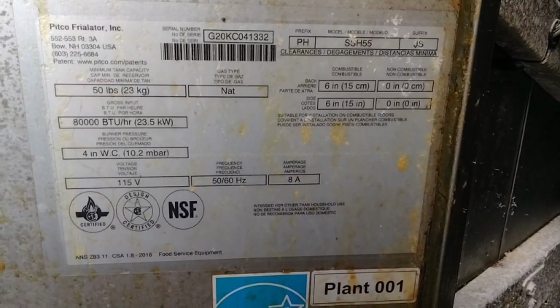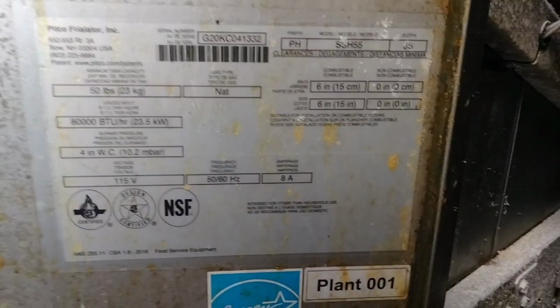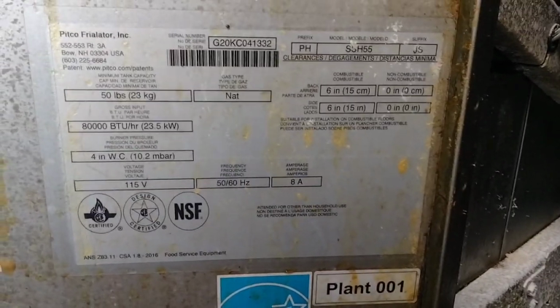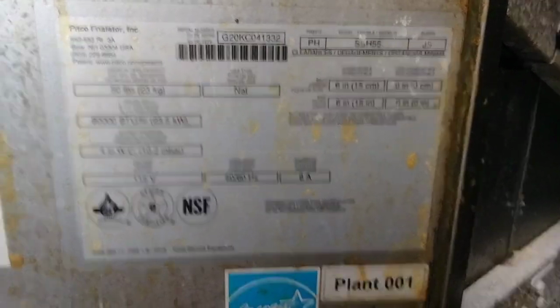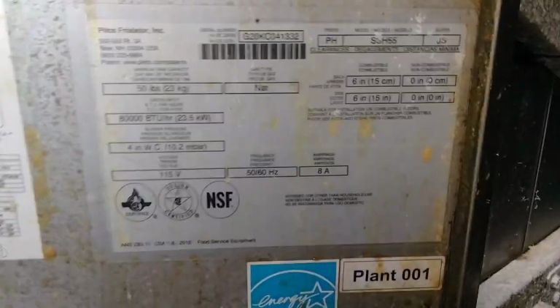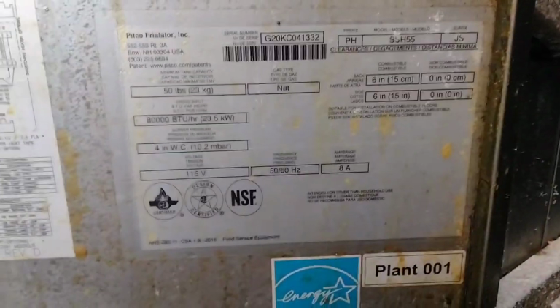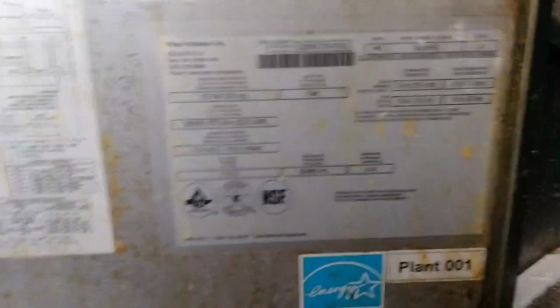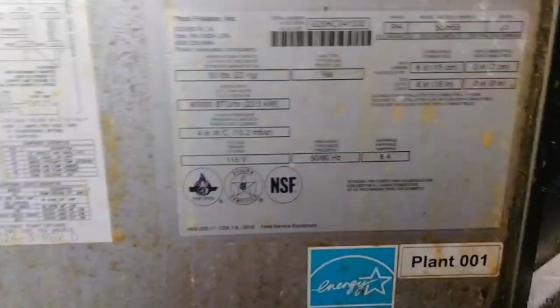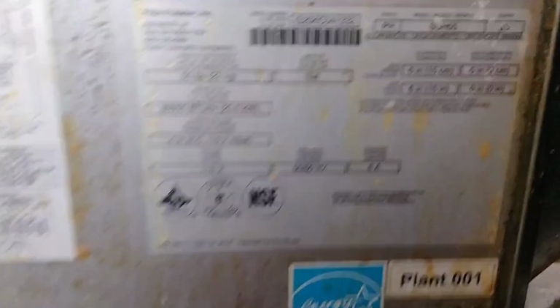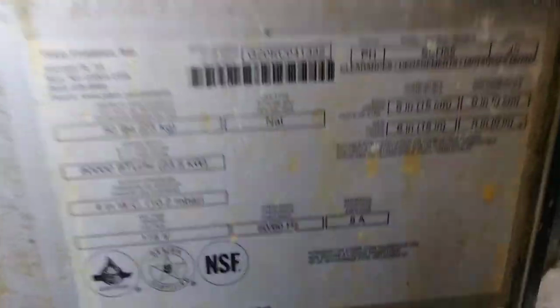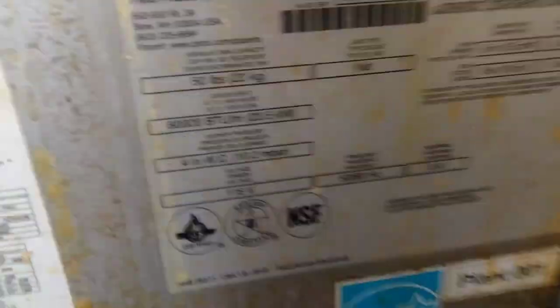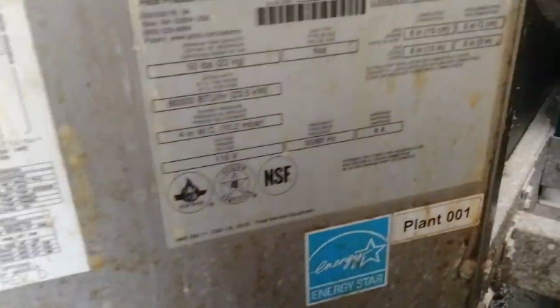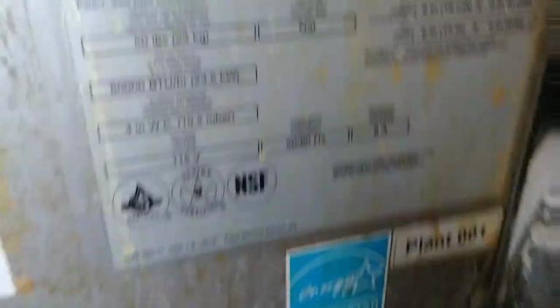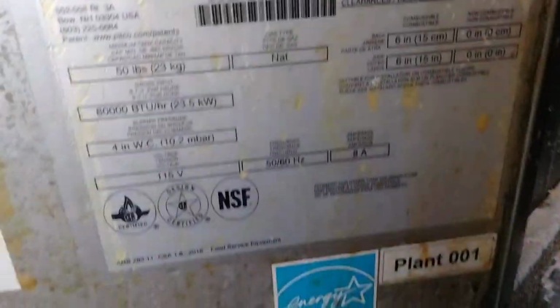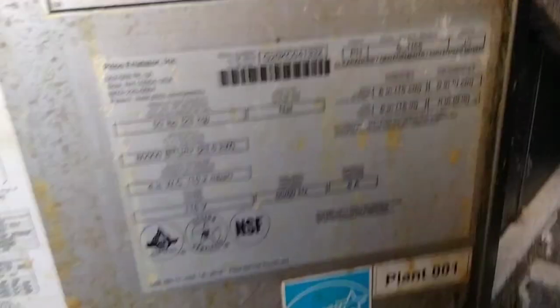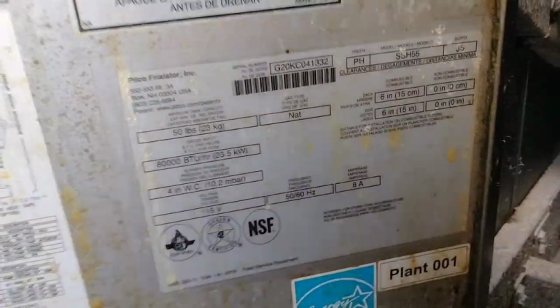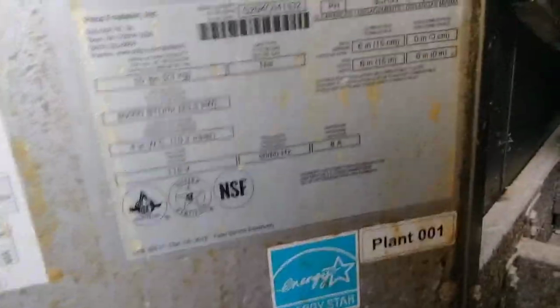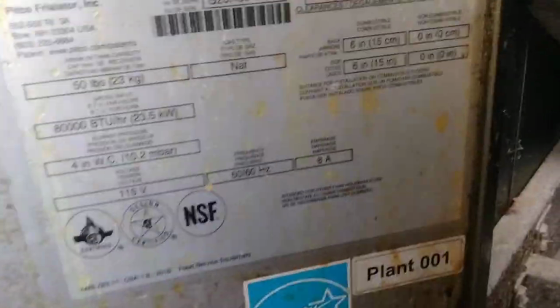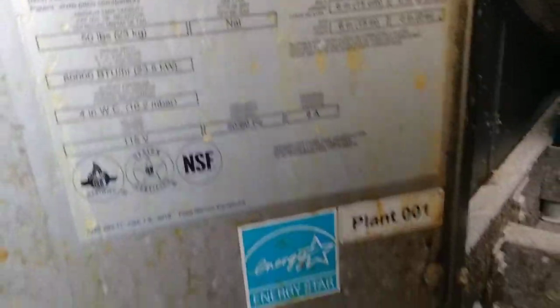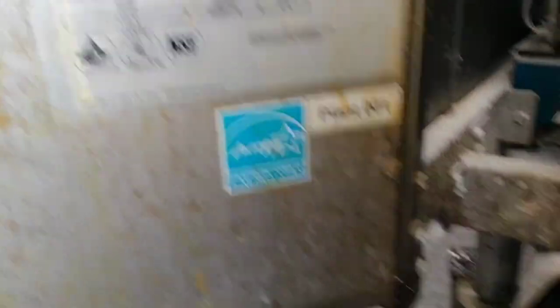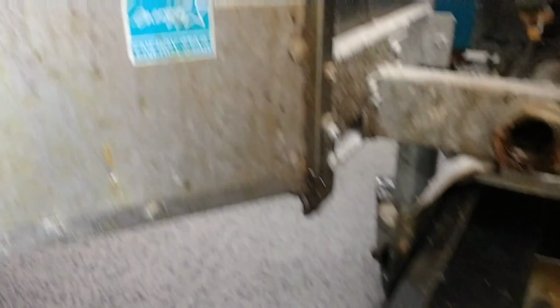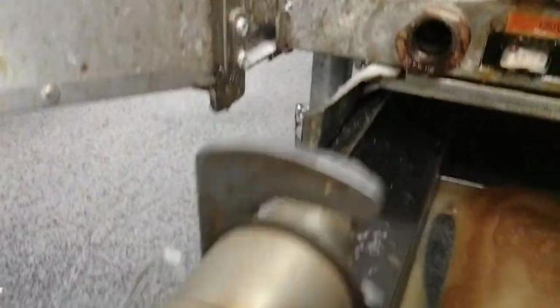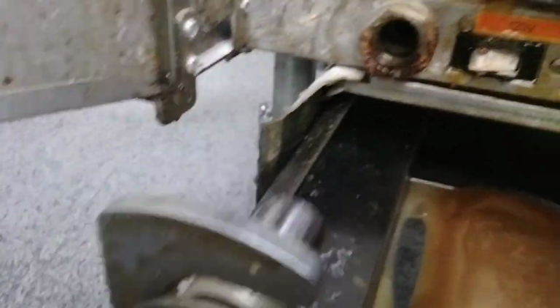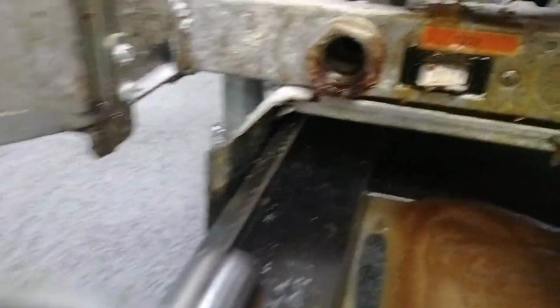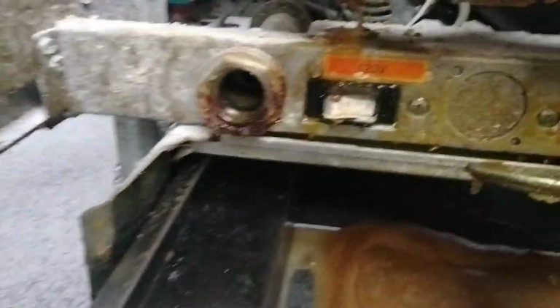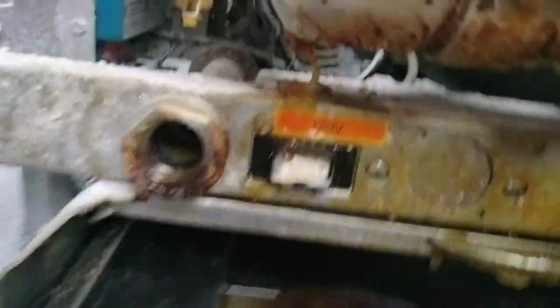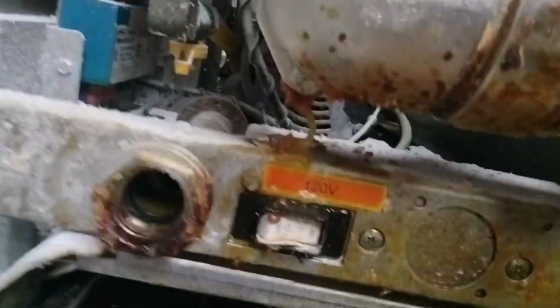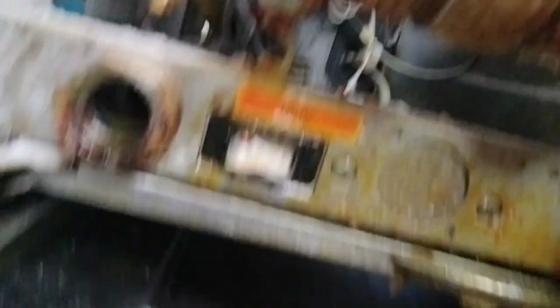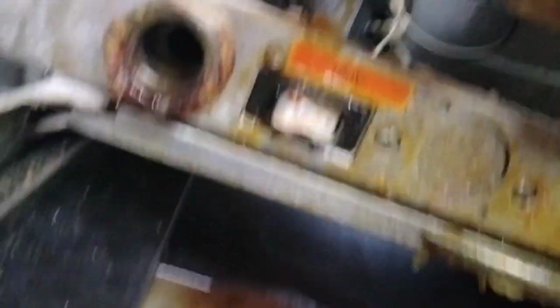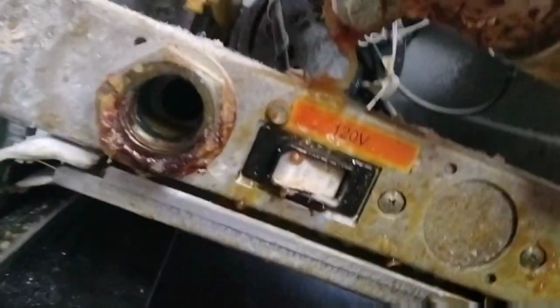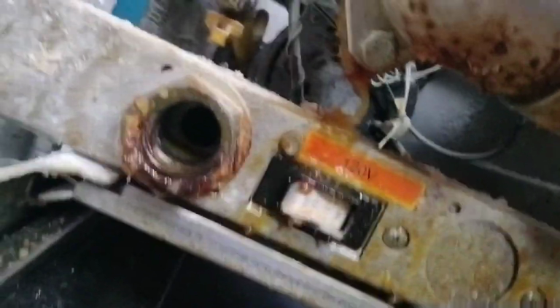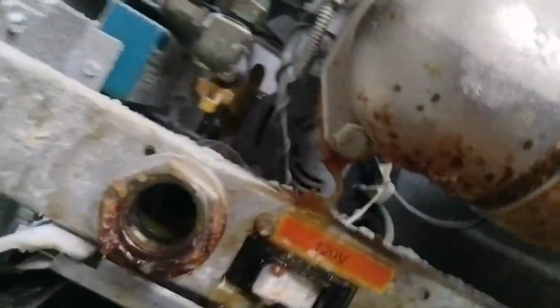Well, here we are again working on another Pitco design disaster. As you can see, this one was made in 2023 — it's October by the way — and naturally, Pitco, are you paying attention to any of this?